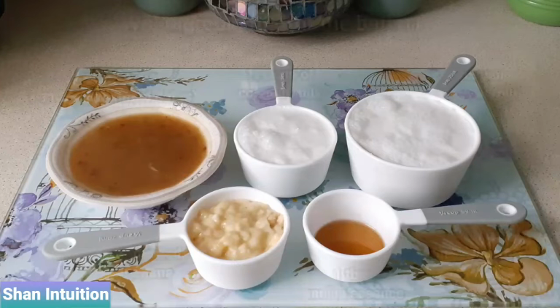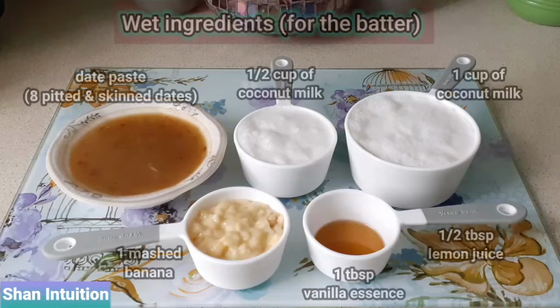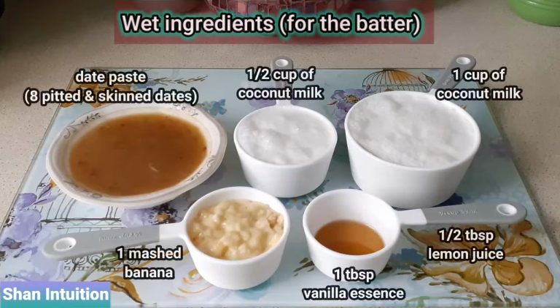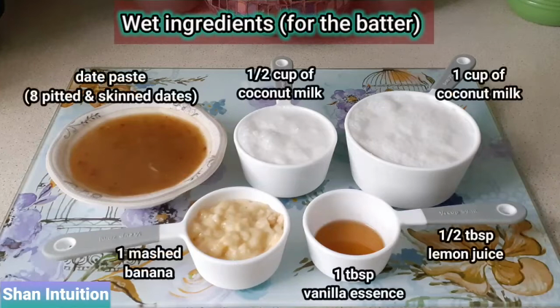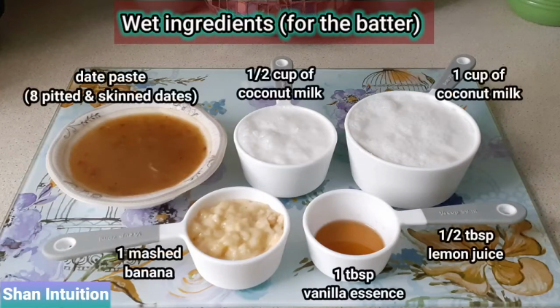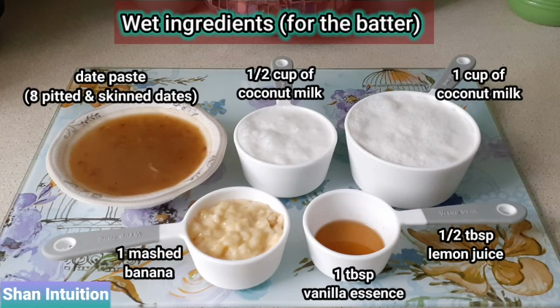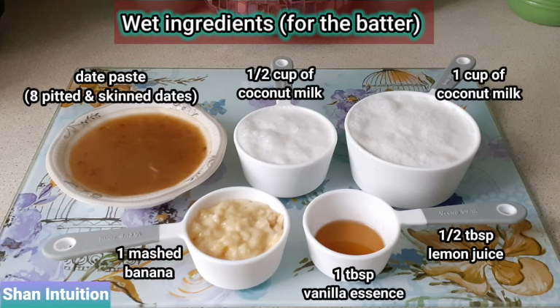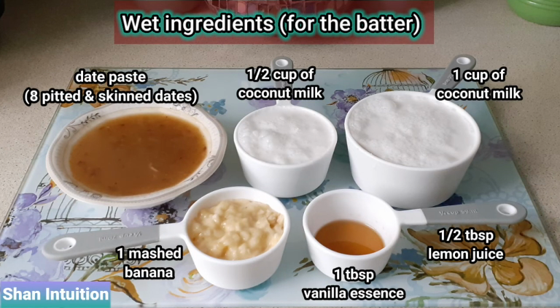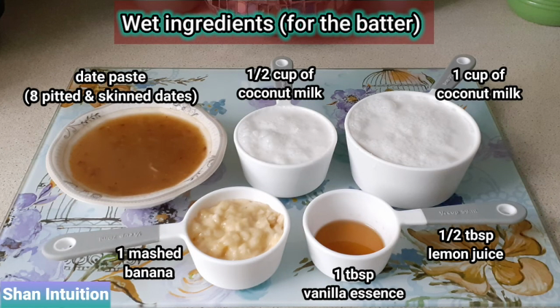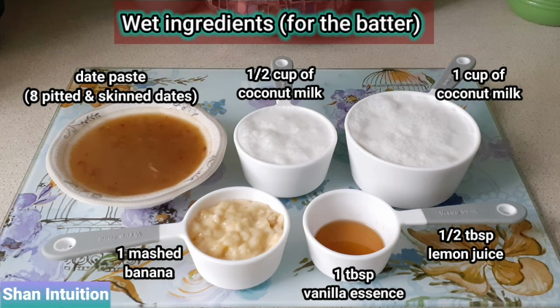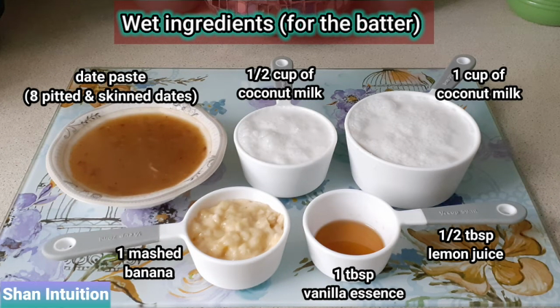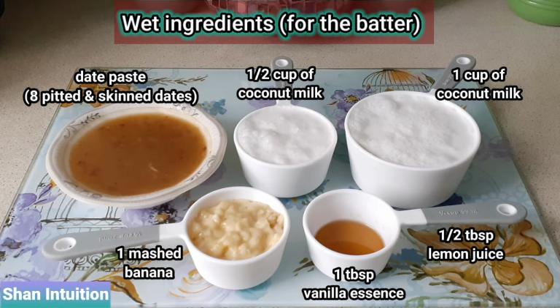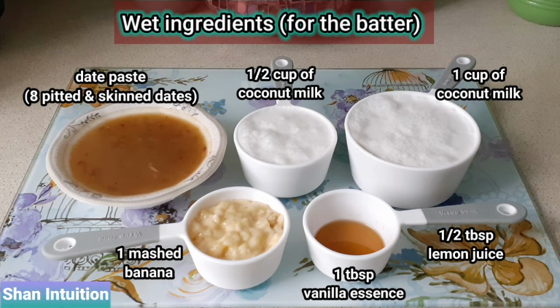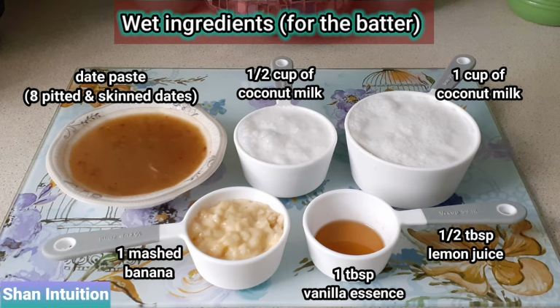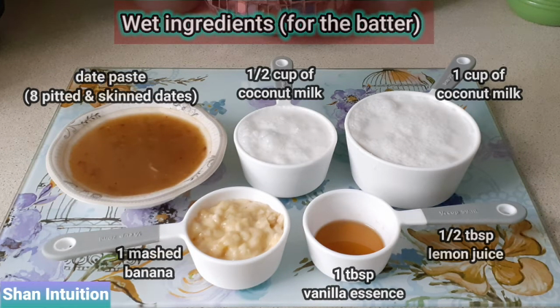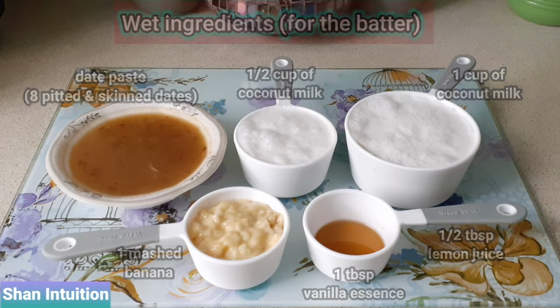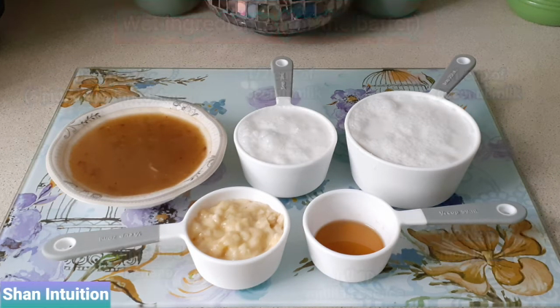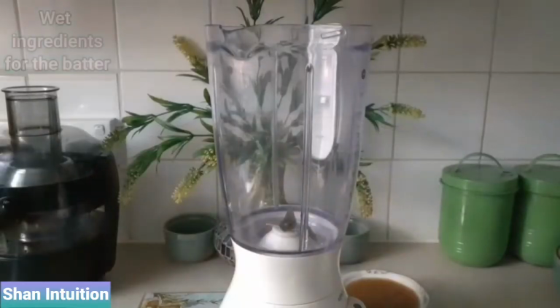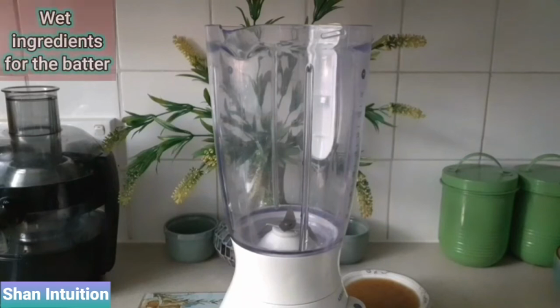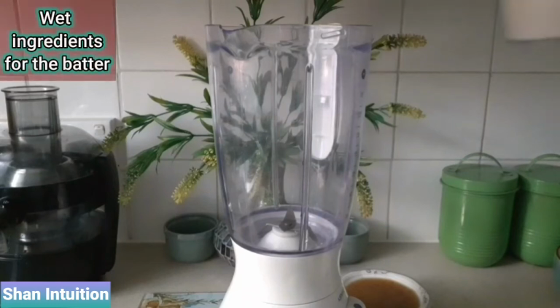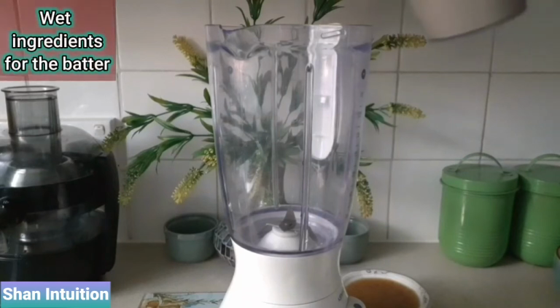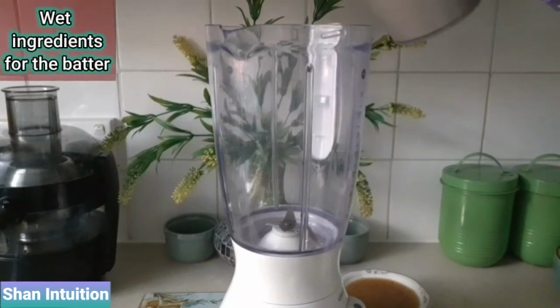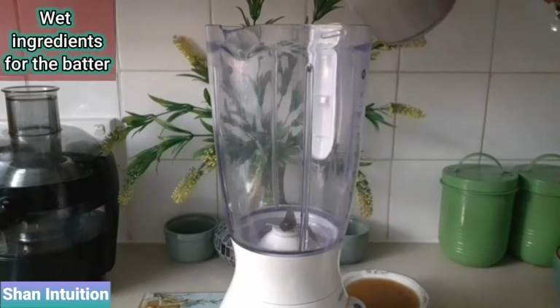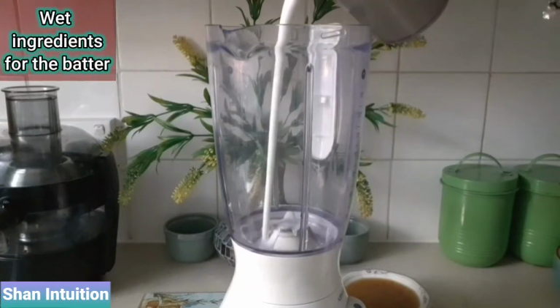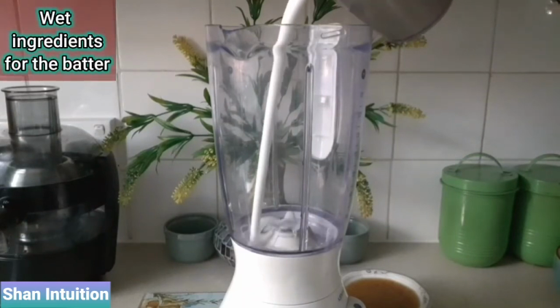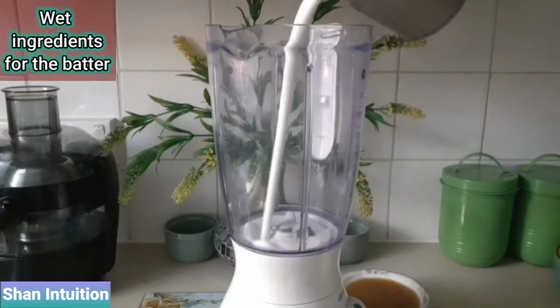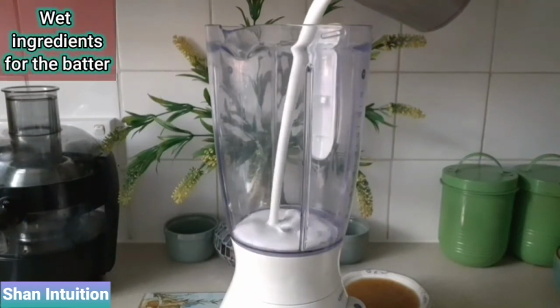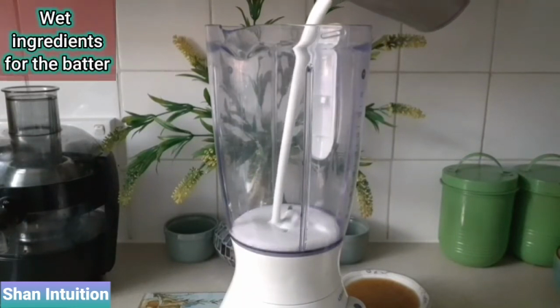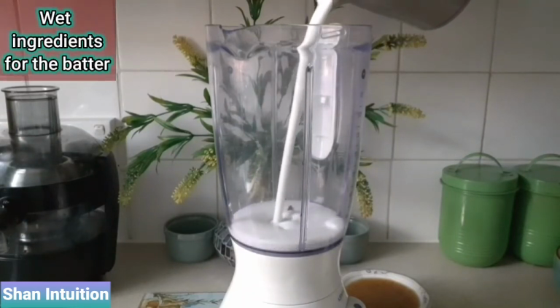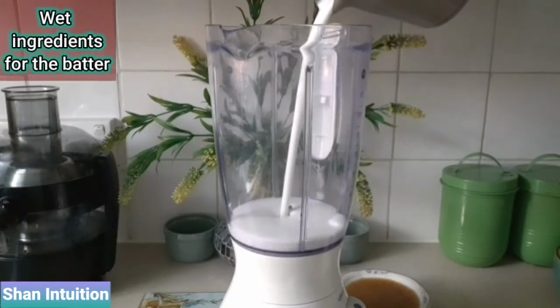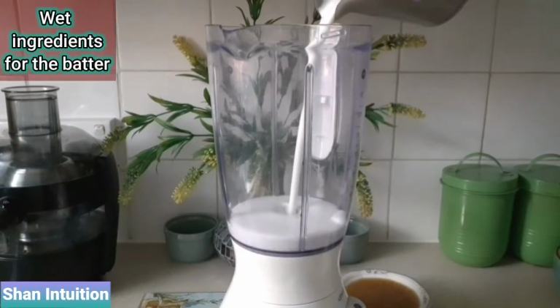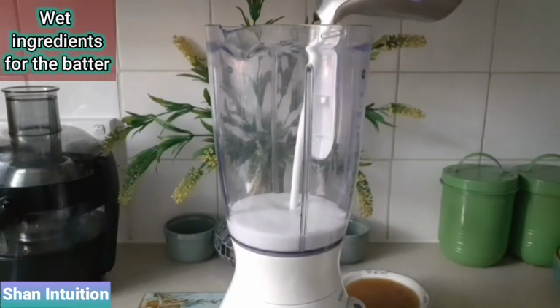The next stage is to prepare the batter for the crepes and this is done in three steps. Step one is to blend all the wet ingredients in a blender.